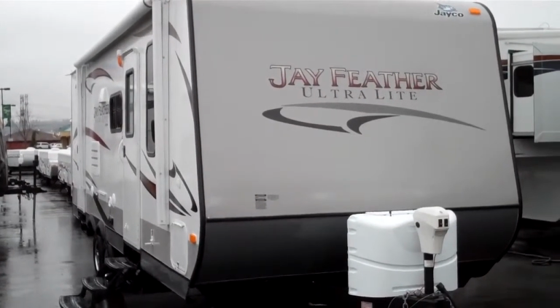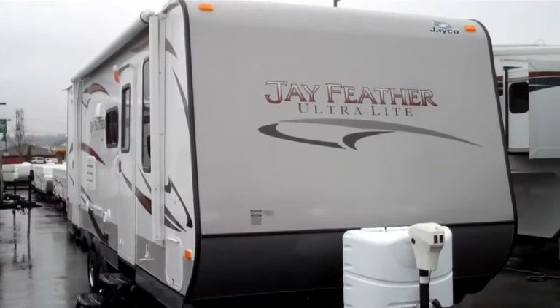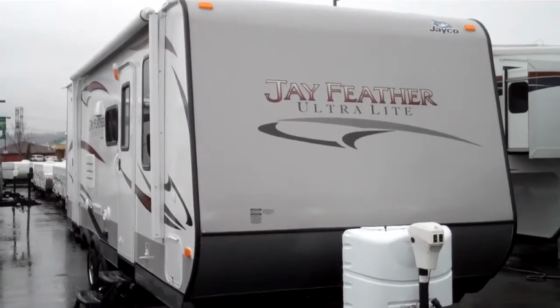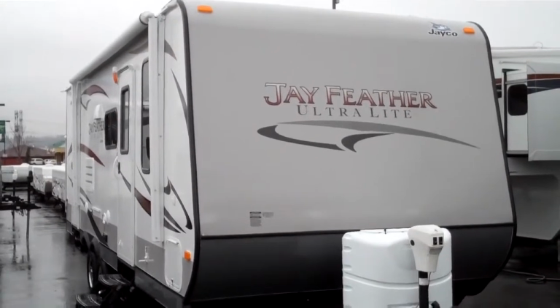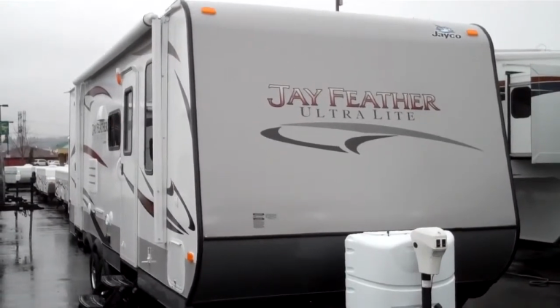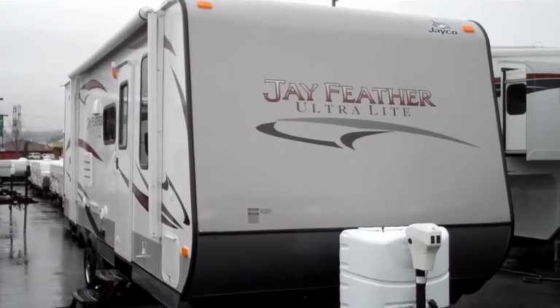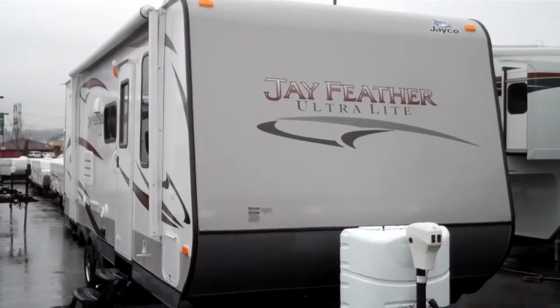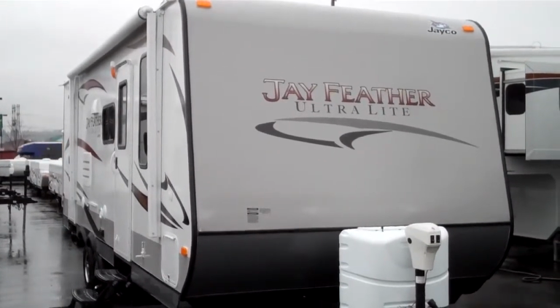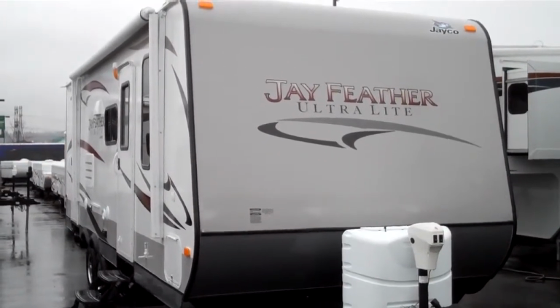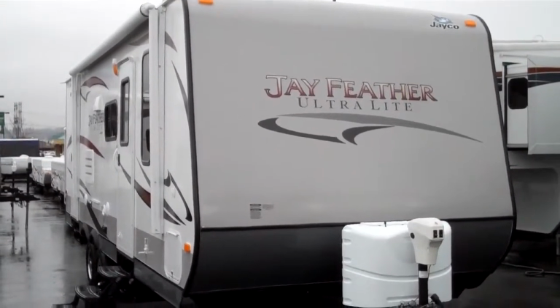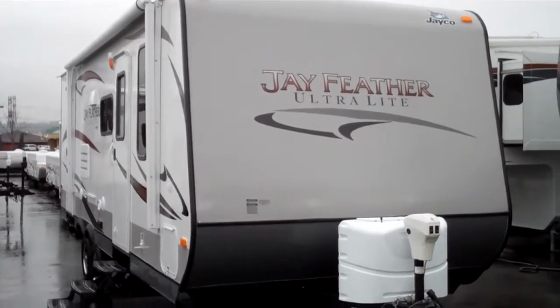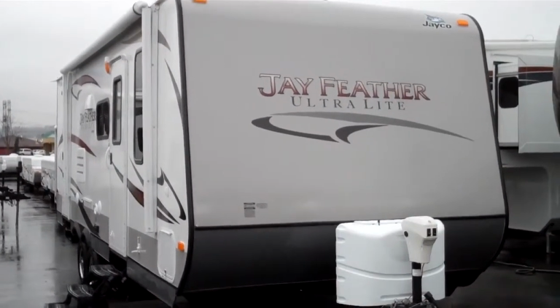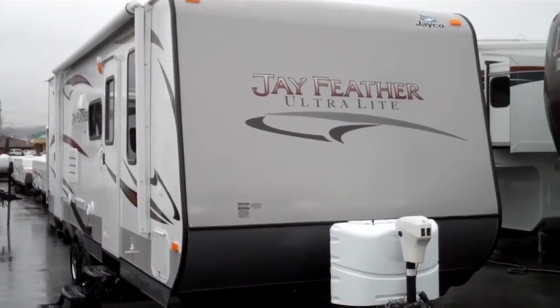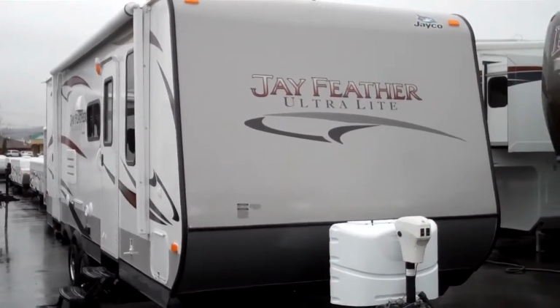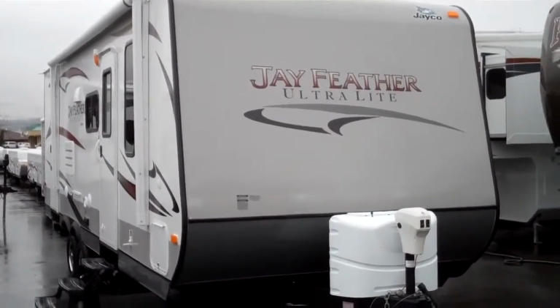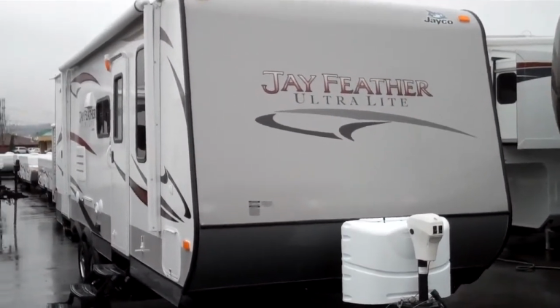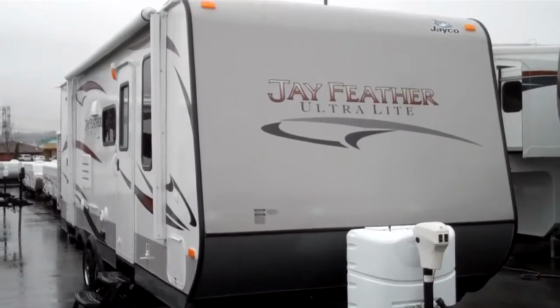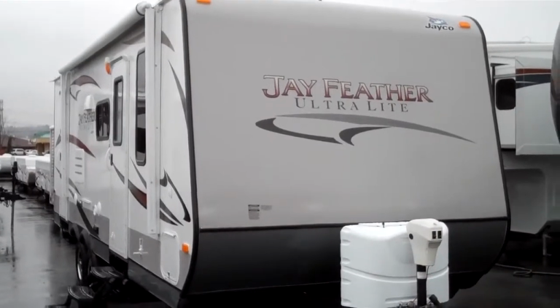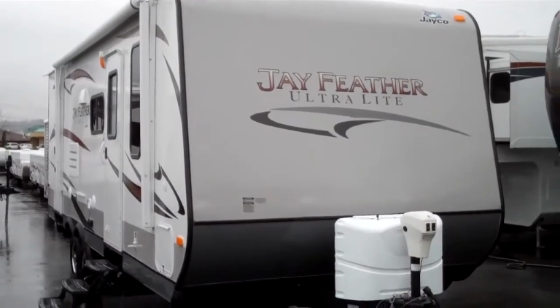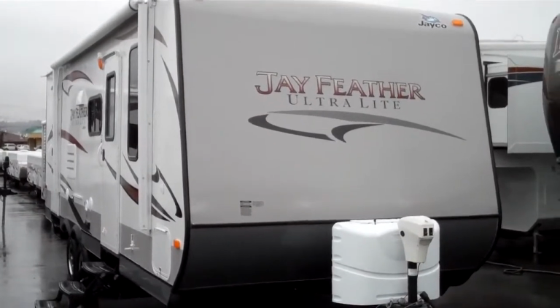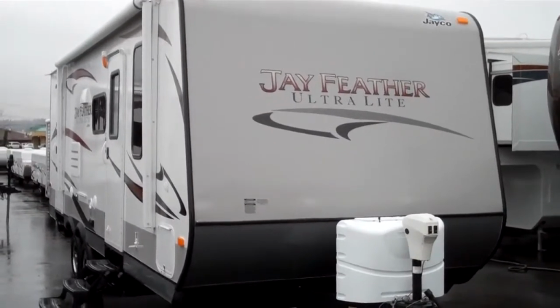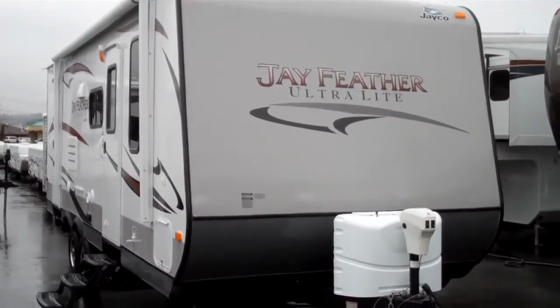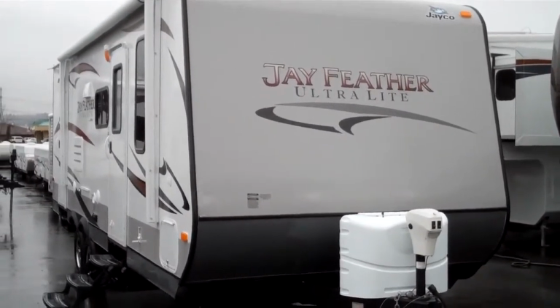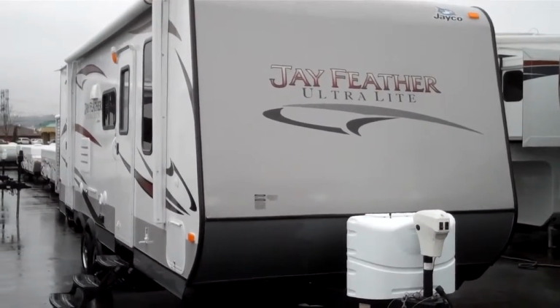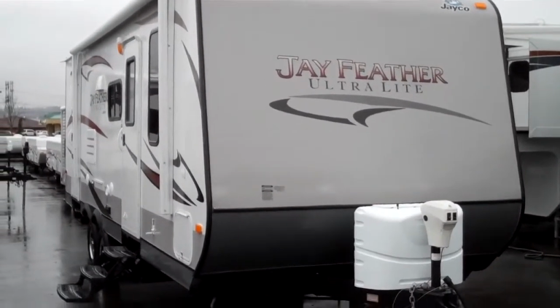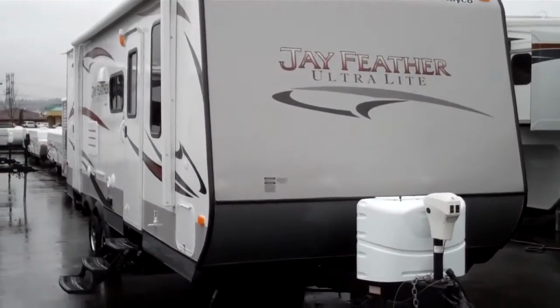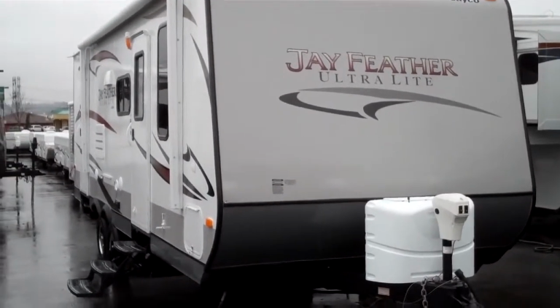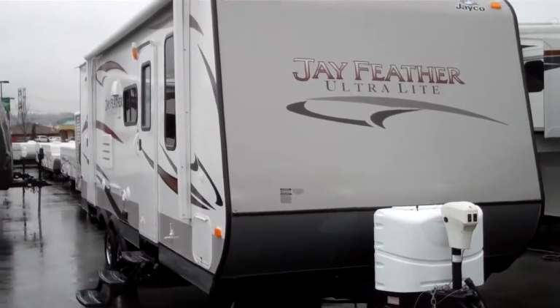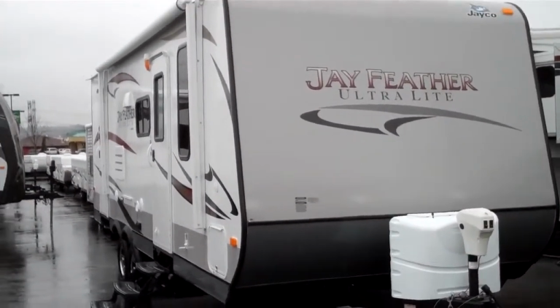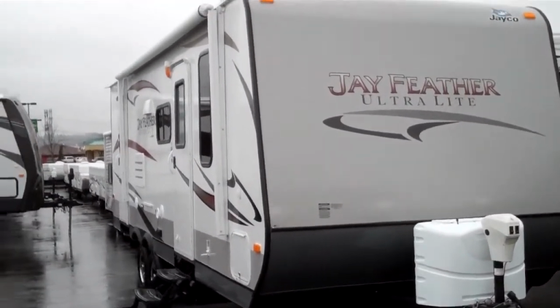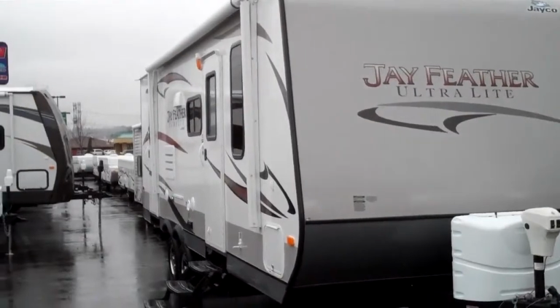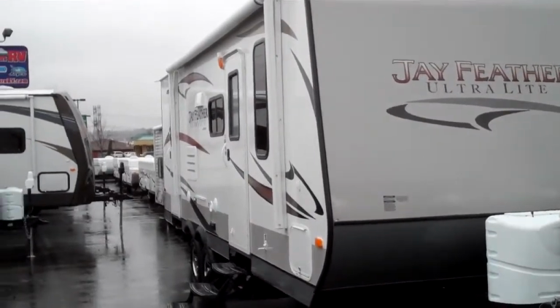Hello folks, Alan Warren here from Valley Advent RV. Today we're going to do a walkthrough on a brand new floor plan. This is Jayco's J-Feather Ultralight 2013 Model 23M.